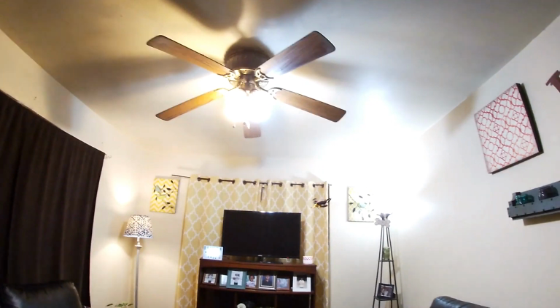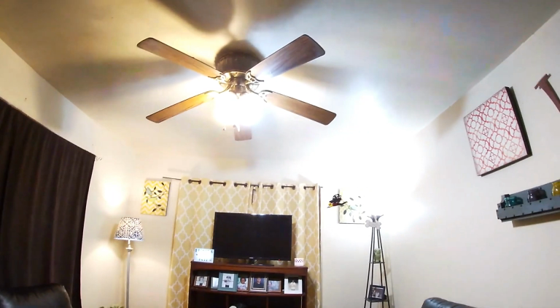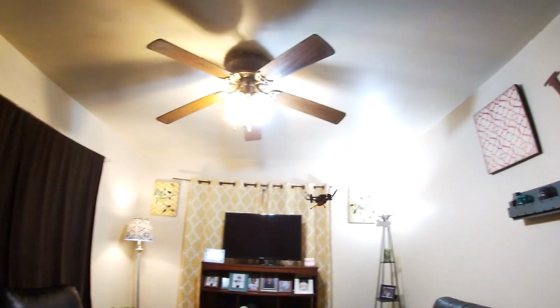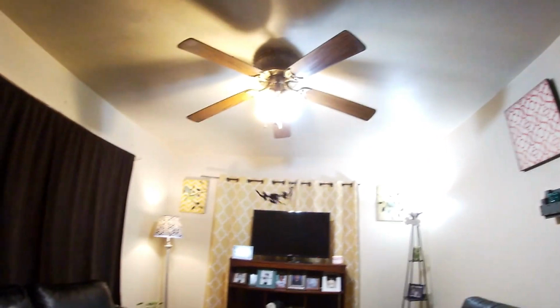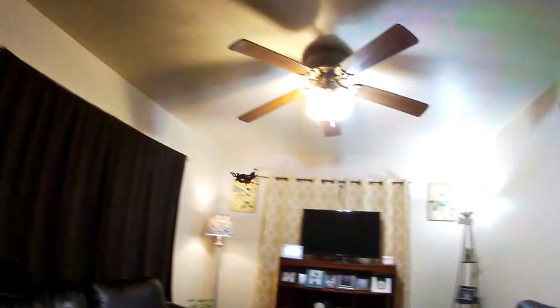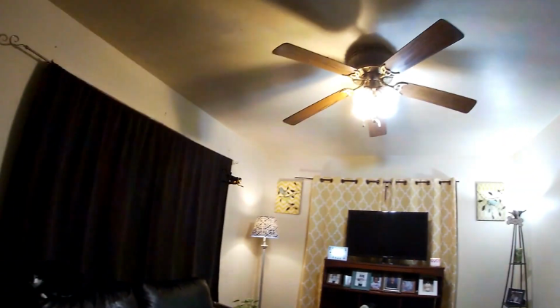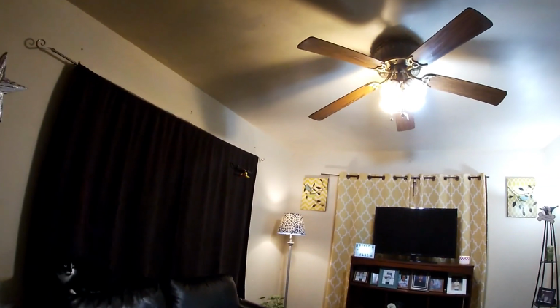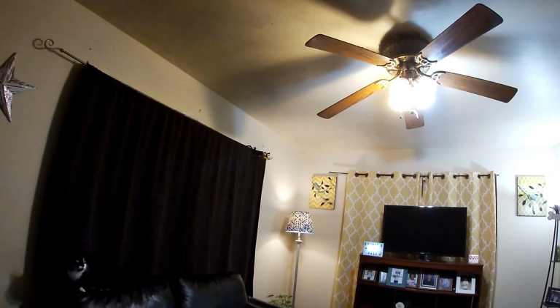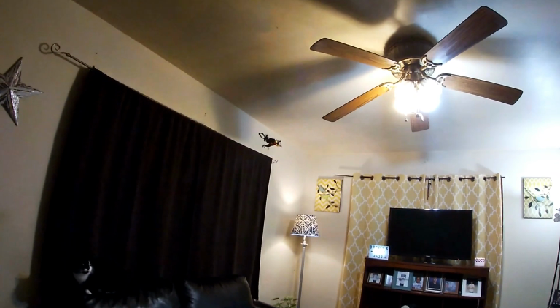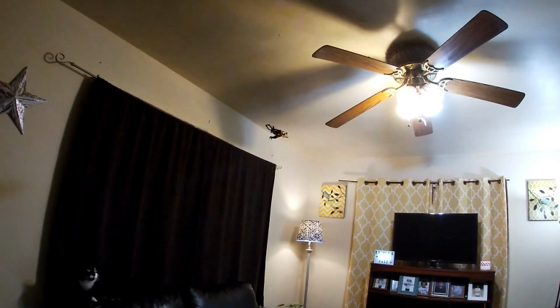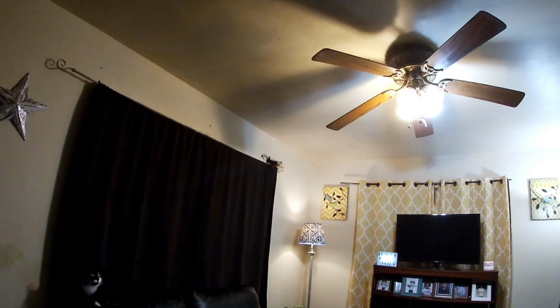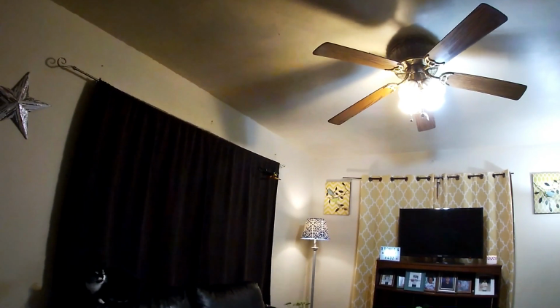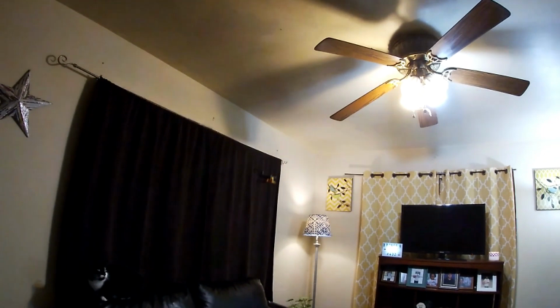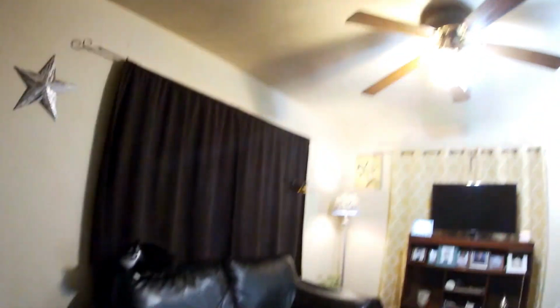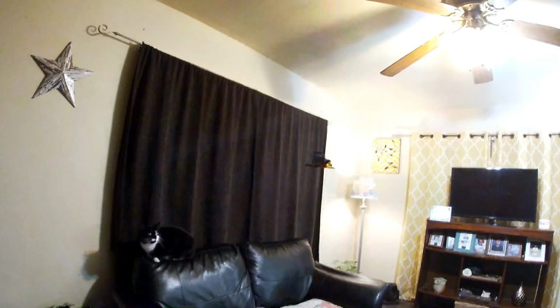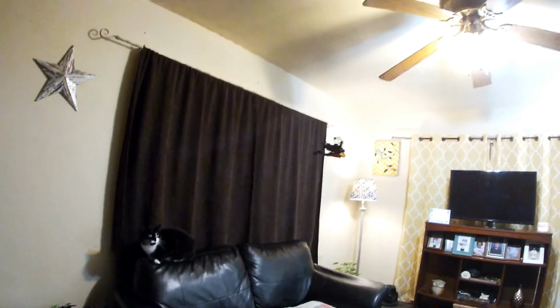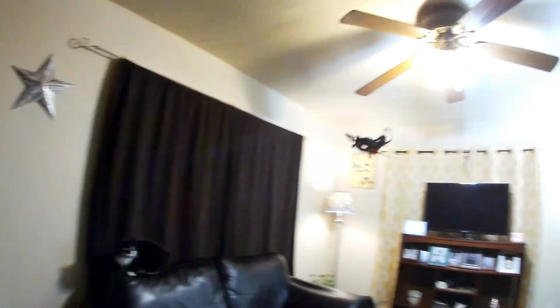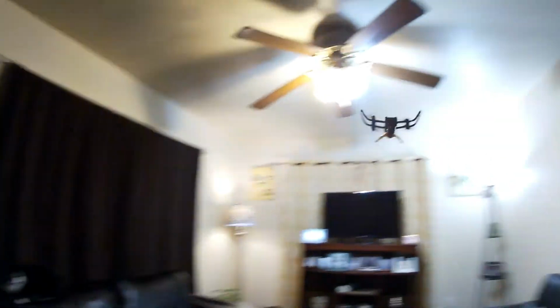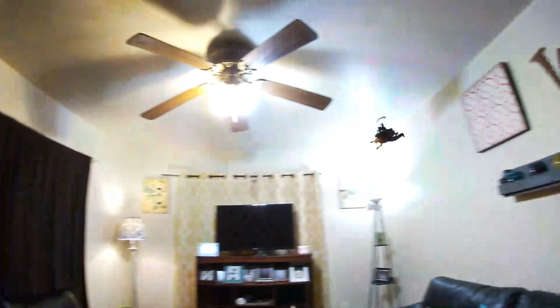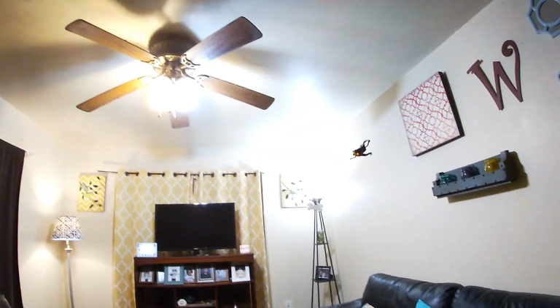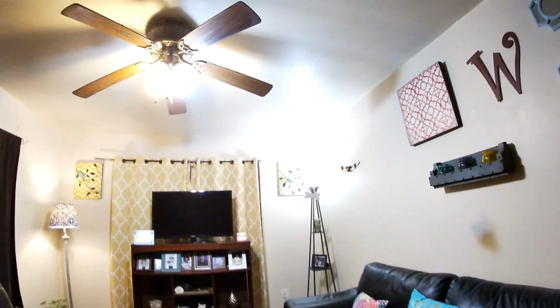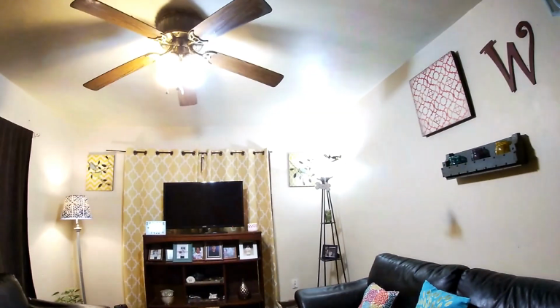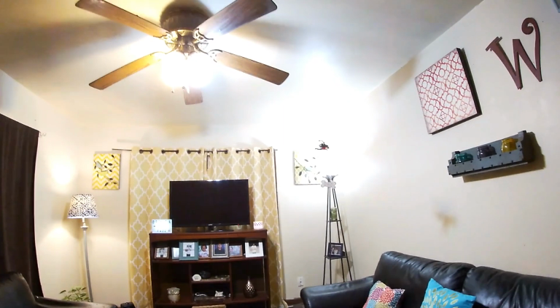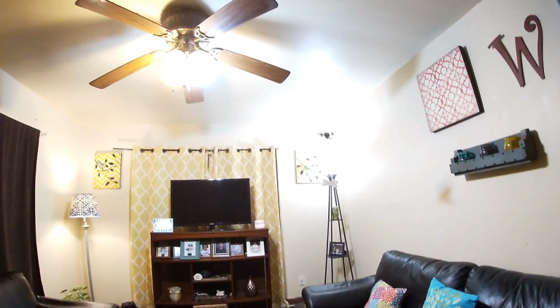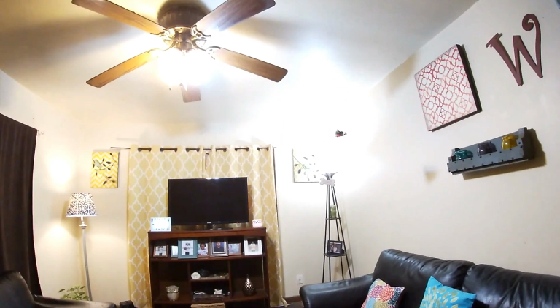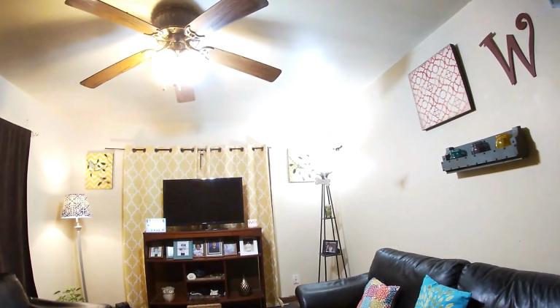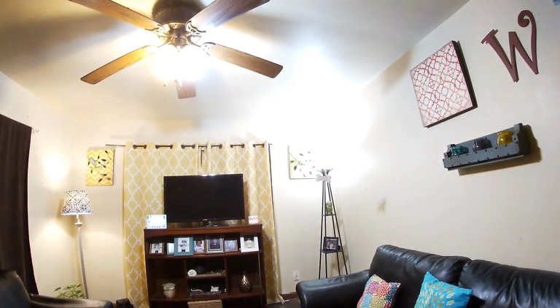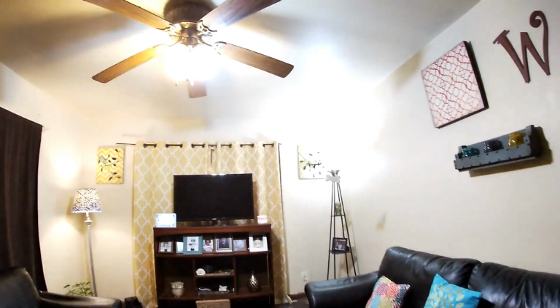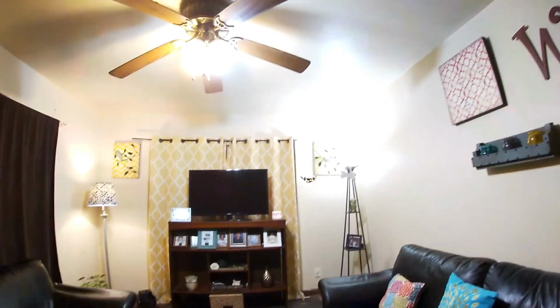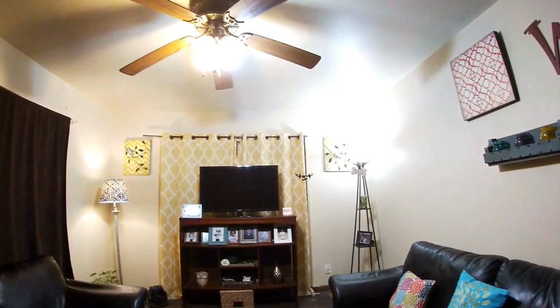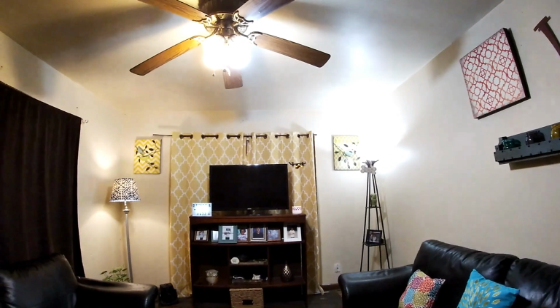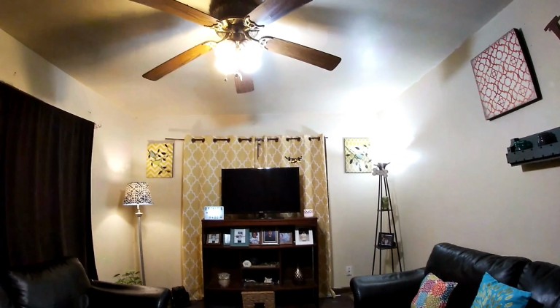It seems to be flying okay now. It stopped climbing on me as much as it was in the beginning — it seems to have settled down a lot more after being in the air for a minute.